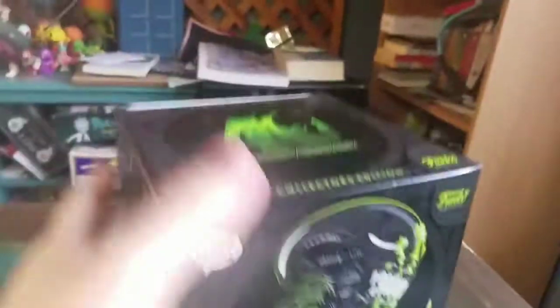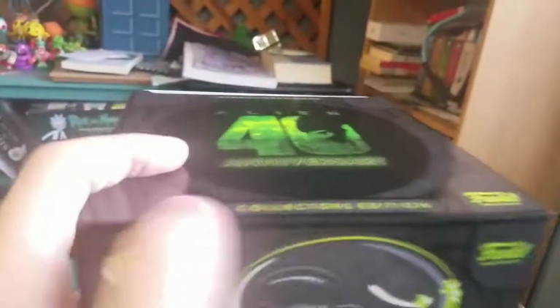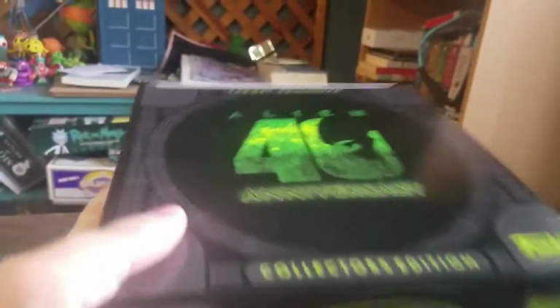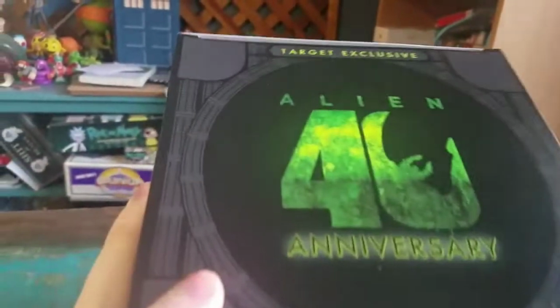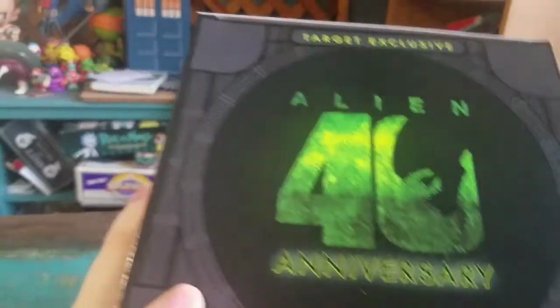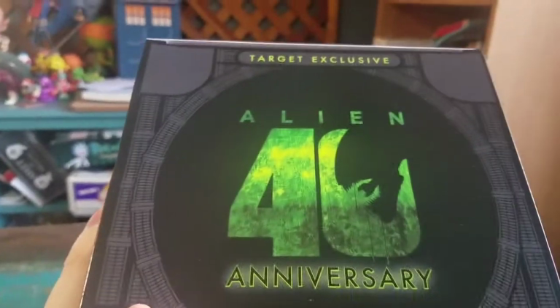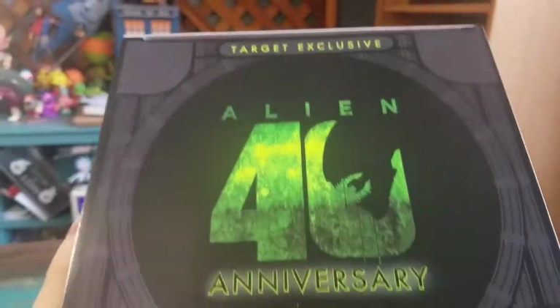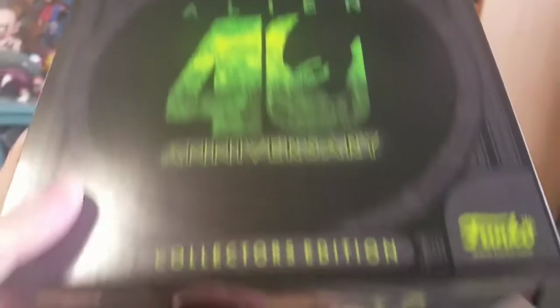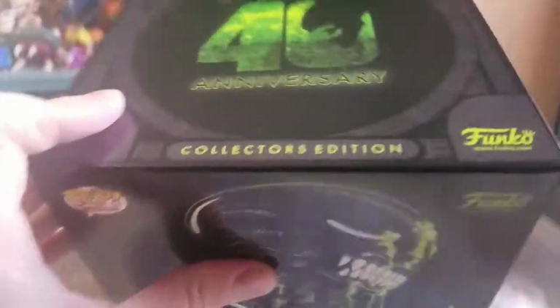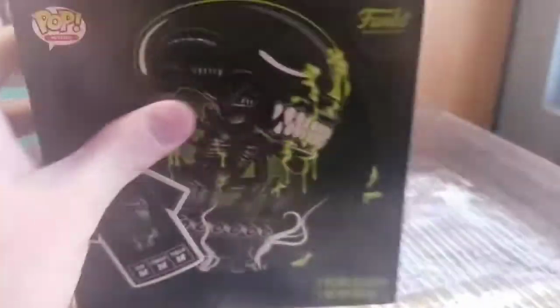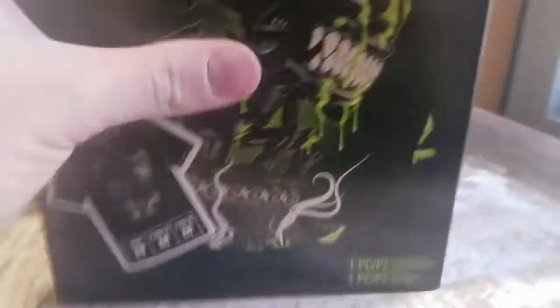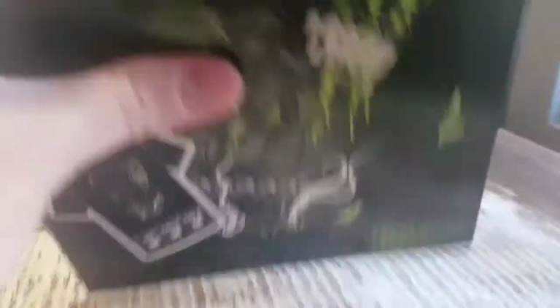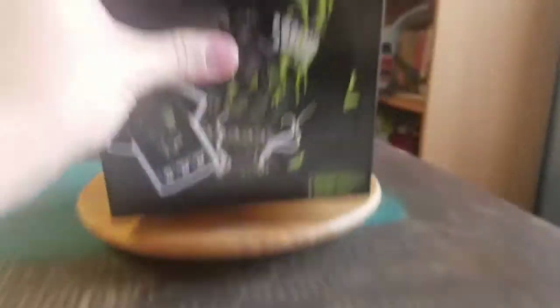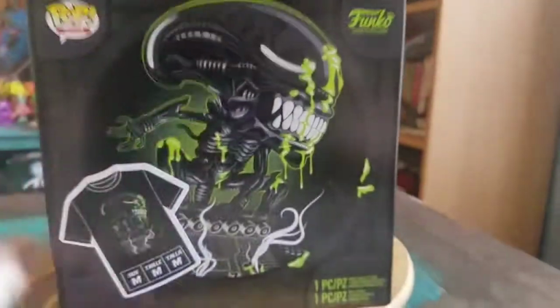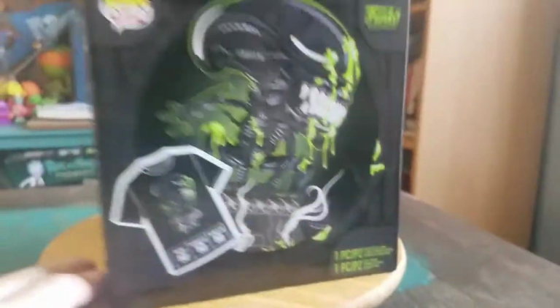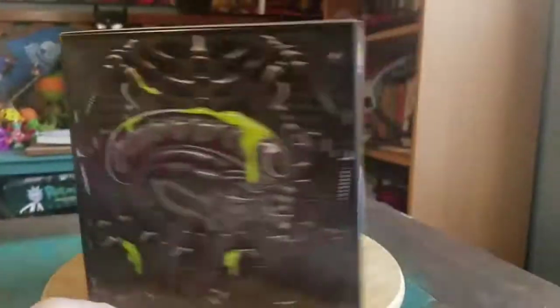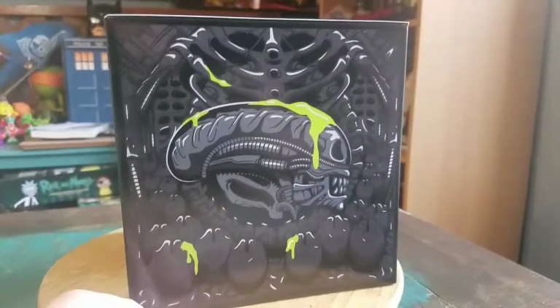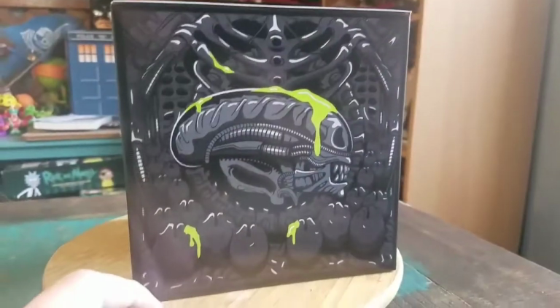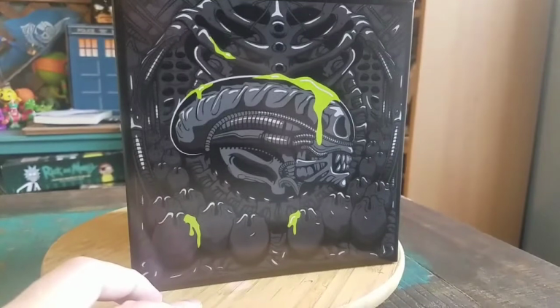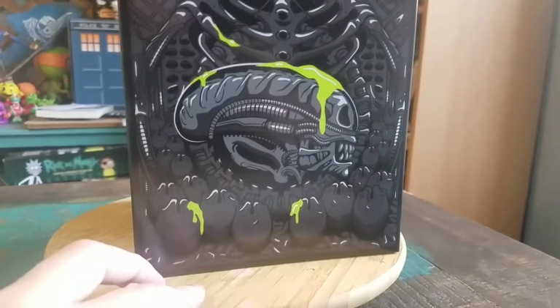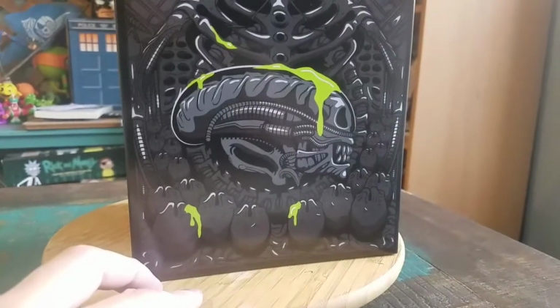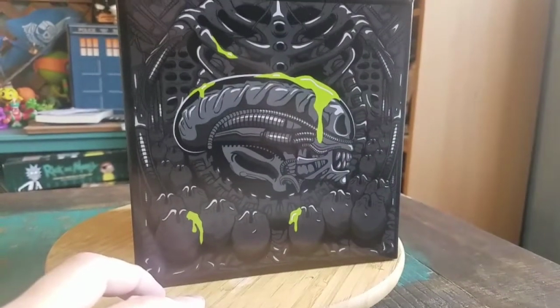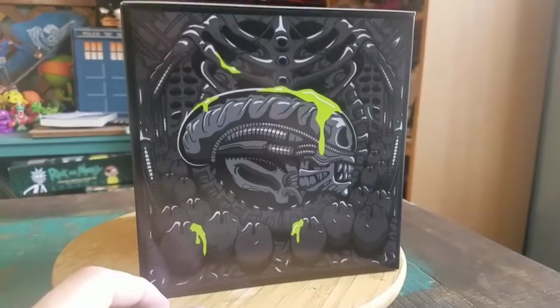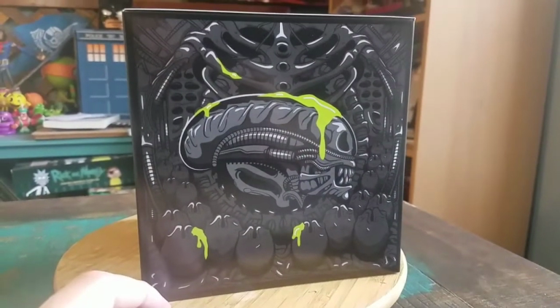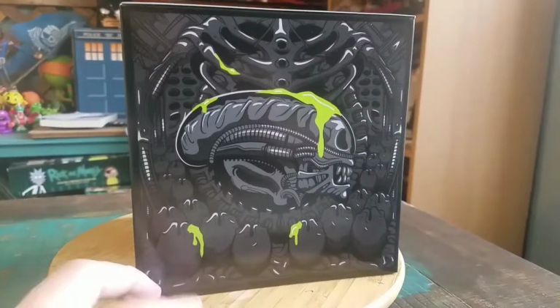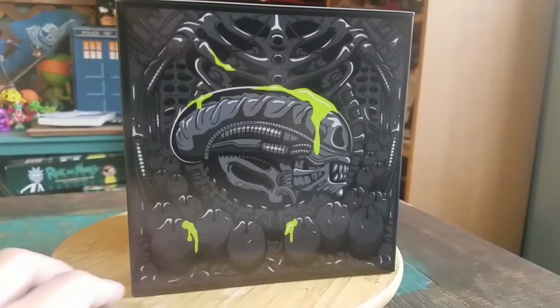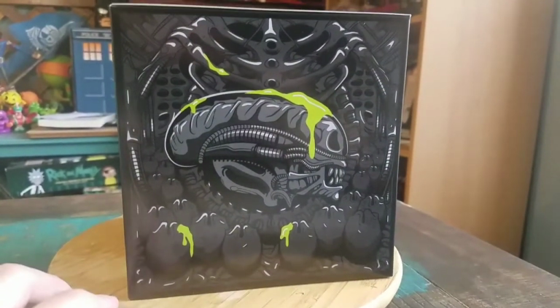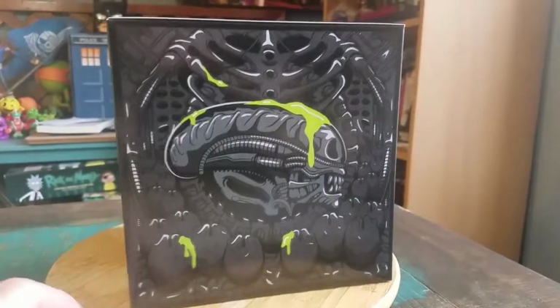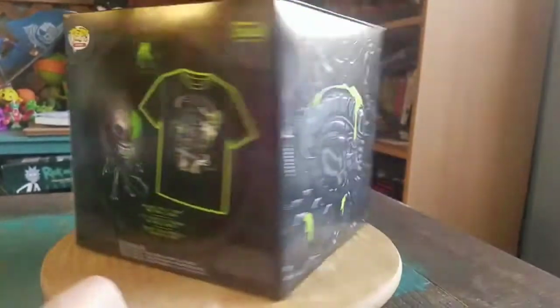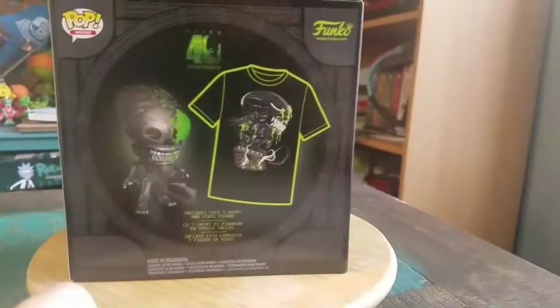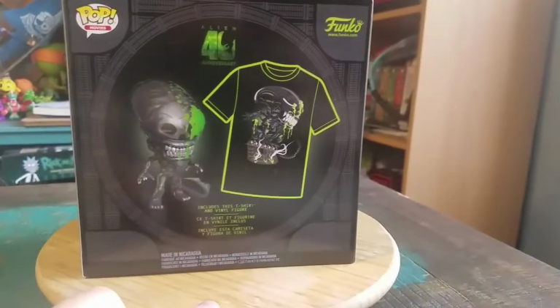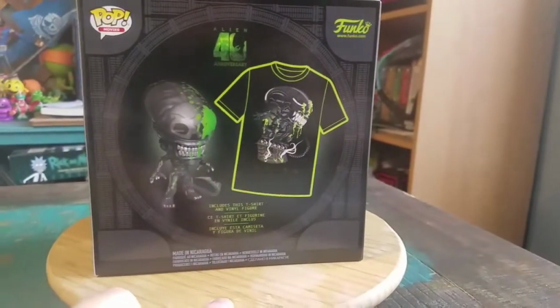This was one of the 40th anniversary Alien things. It was a Target exclusive as you can see on the box there. Might as well keep it up so you can at least see all that fun stuff. Little Xenomorph head, all the eggs, everything.